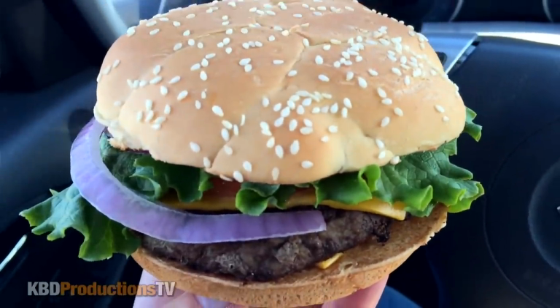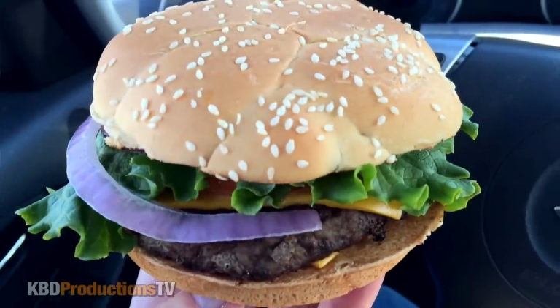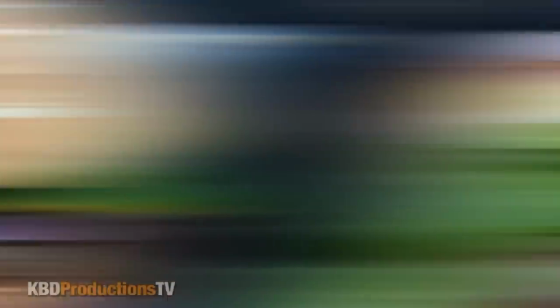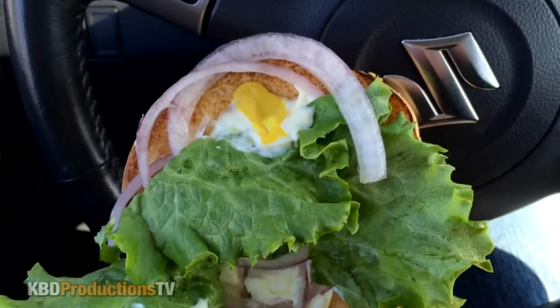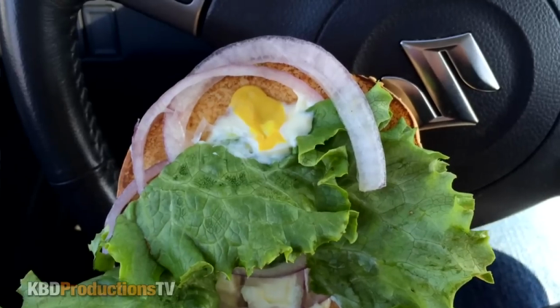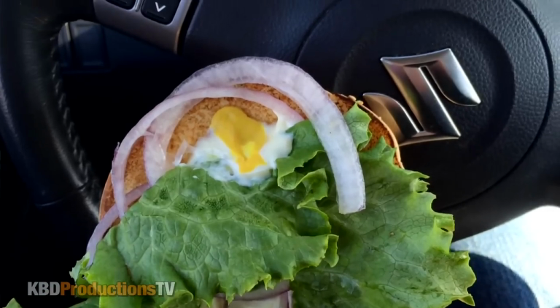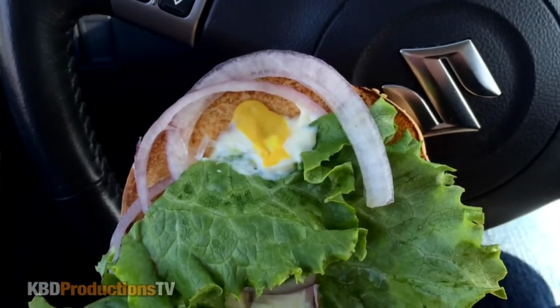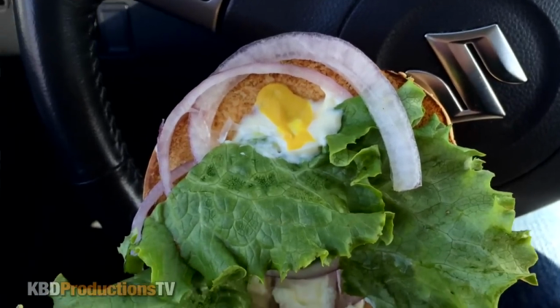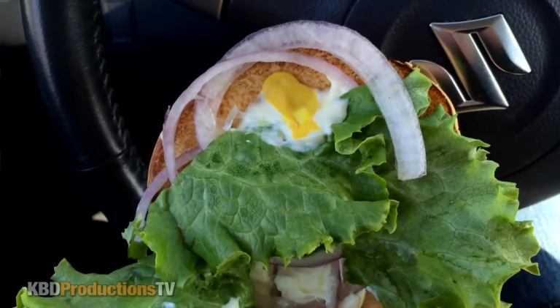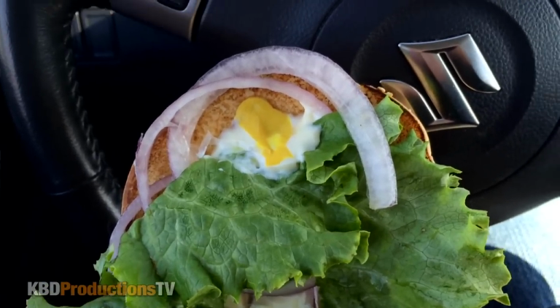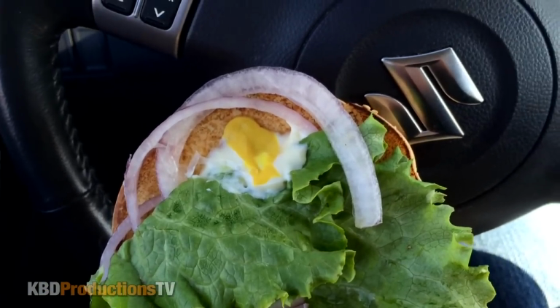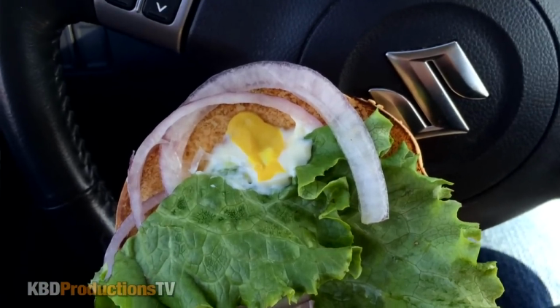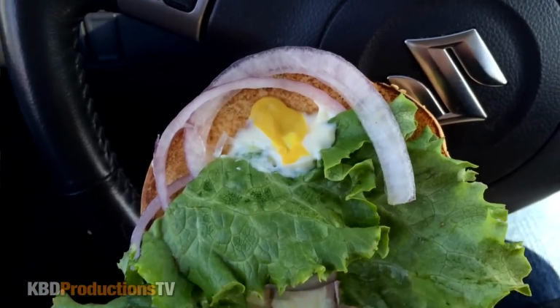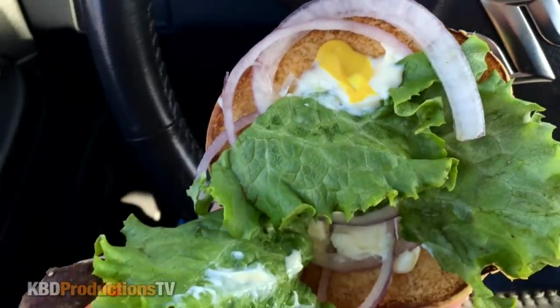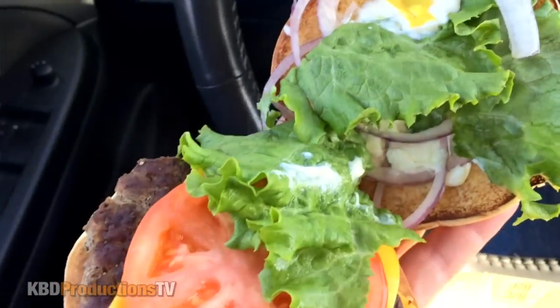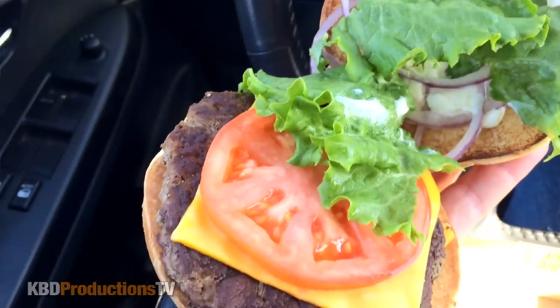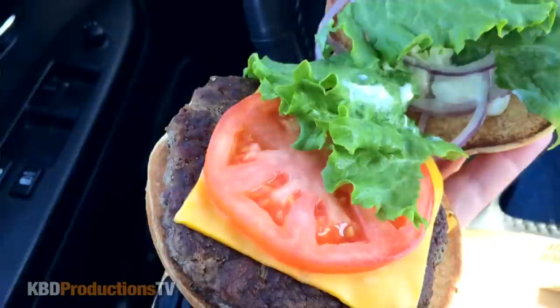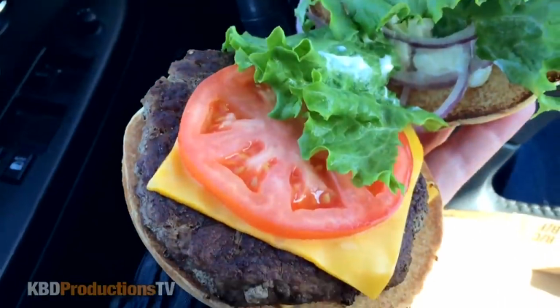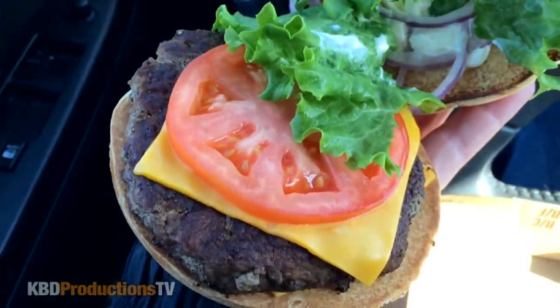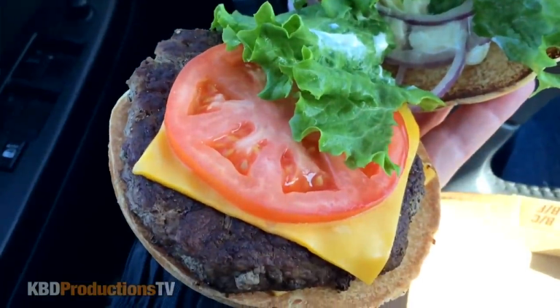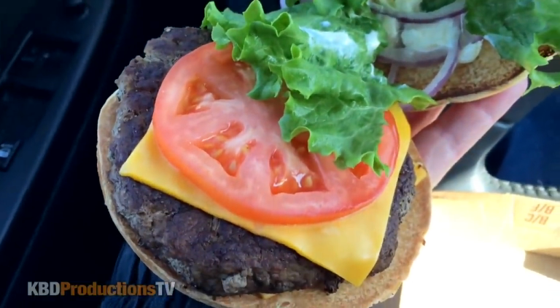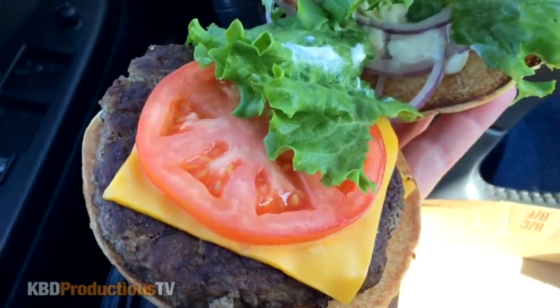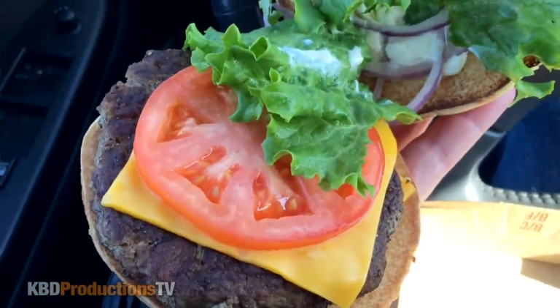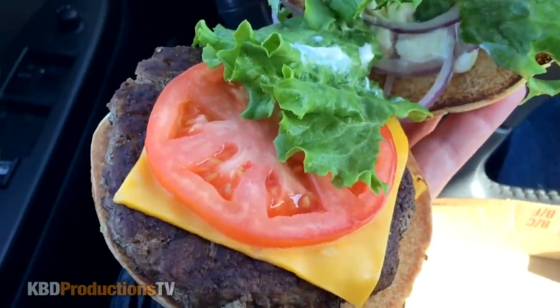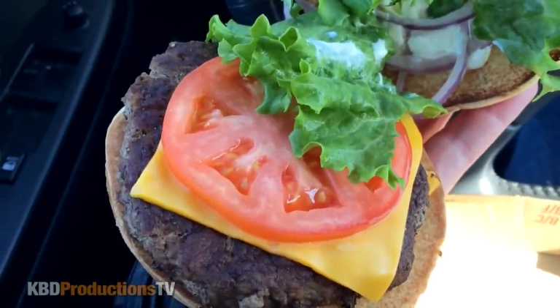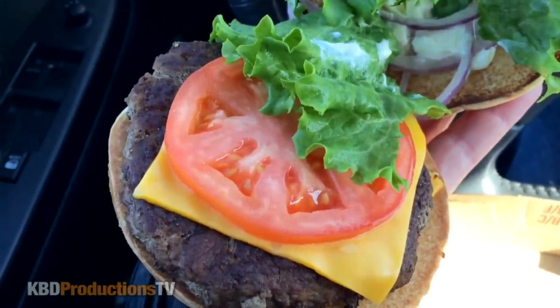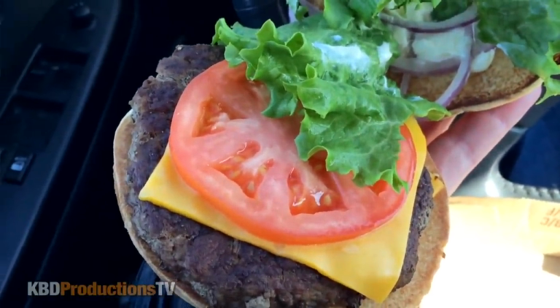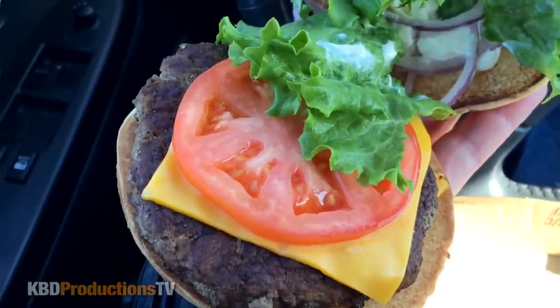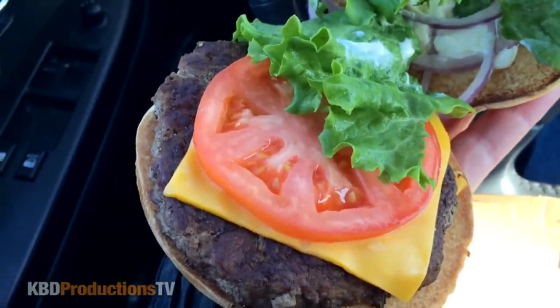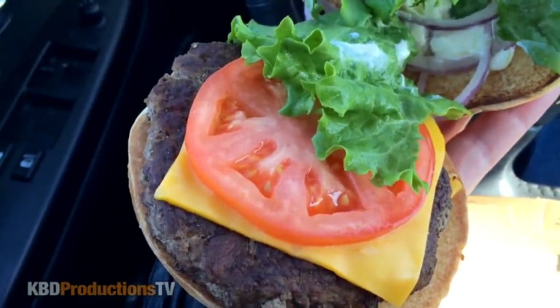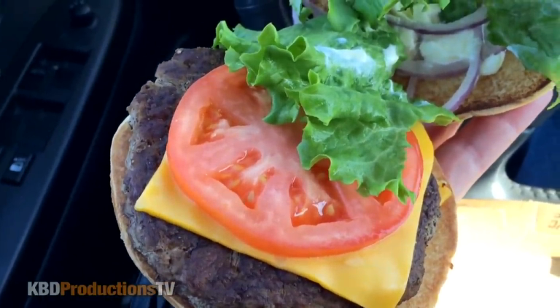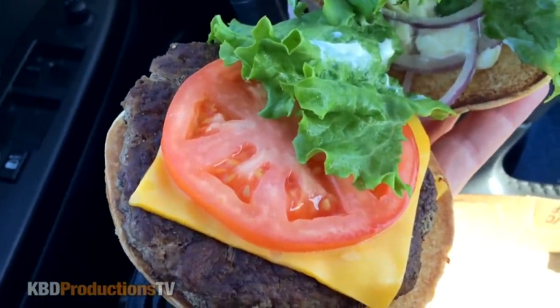Let's open it up. As you can see, there's lots of onion, mayo, mustard. And there's our tomato, cheese, and the beef patty. And of course there's another piece of cheese underneath.